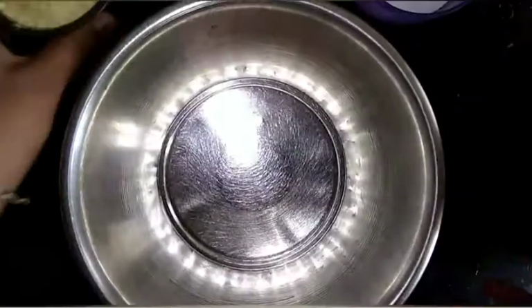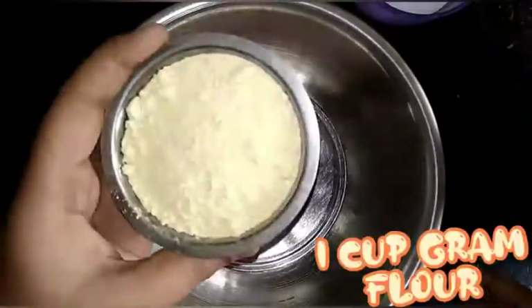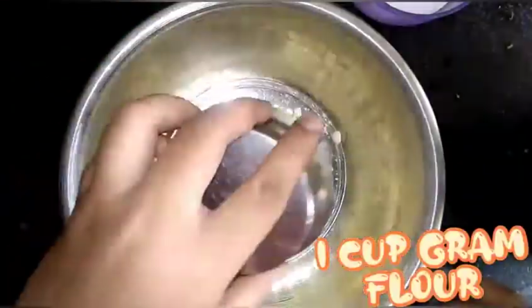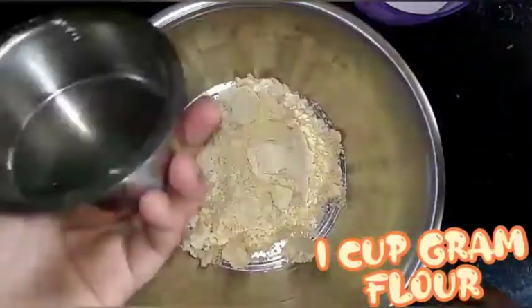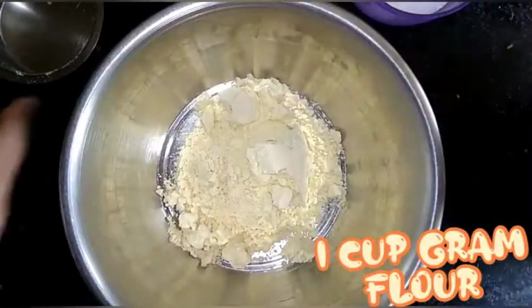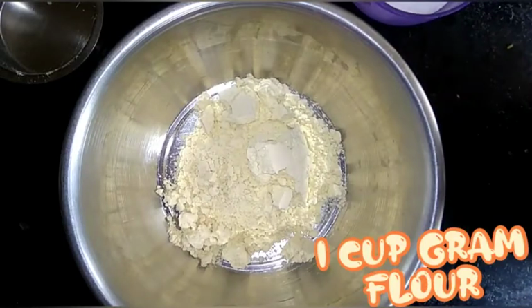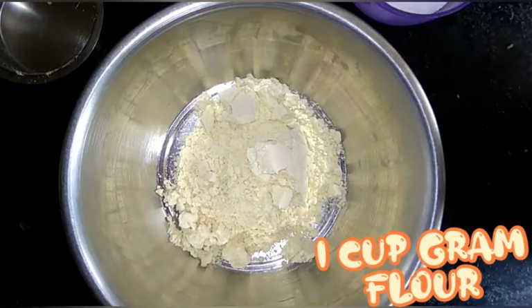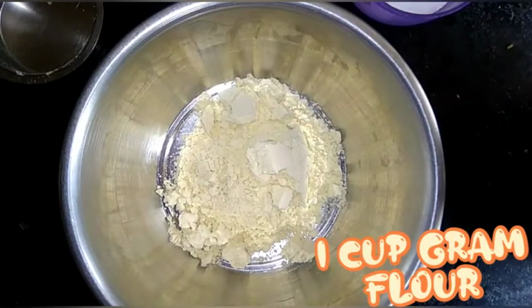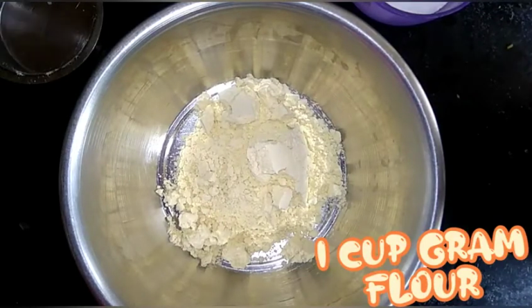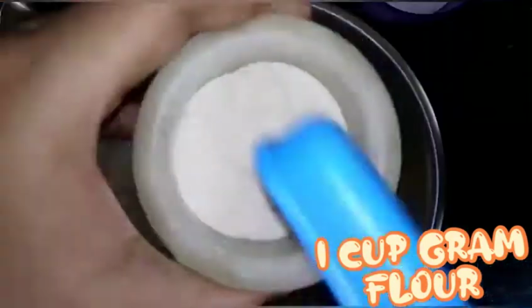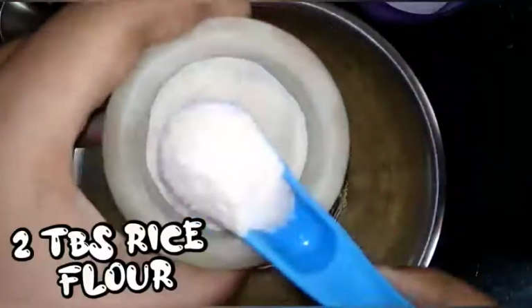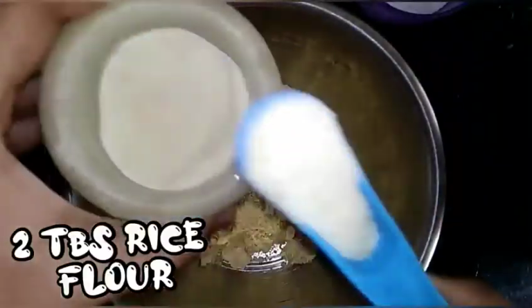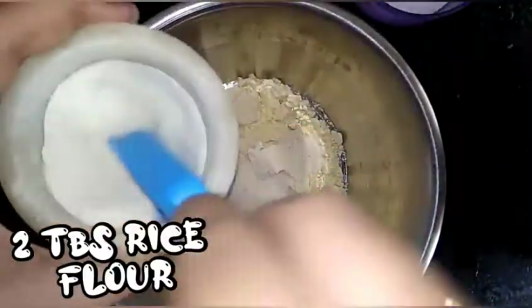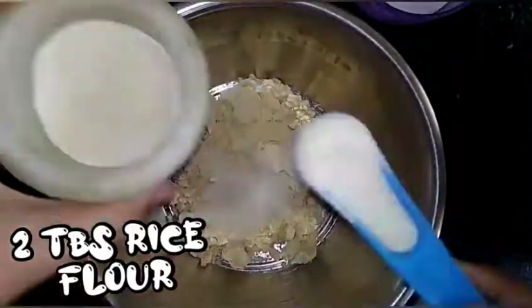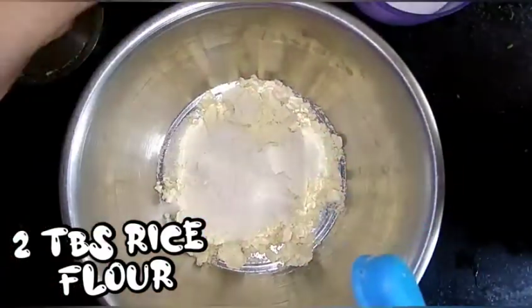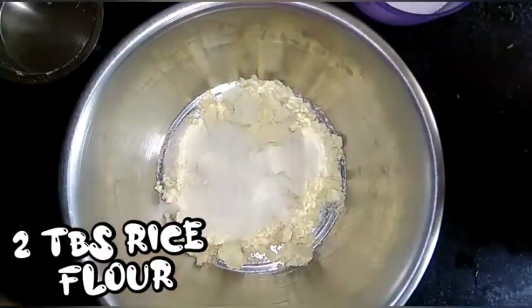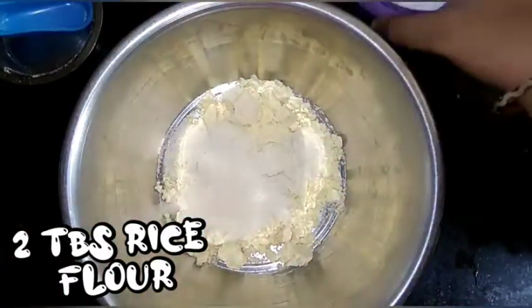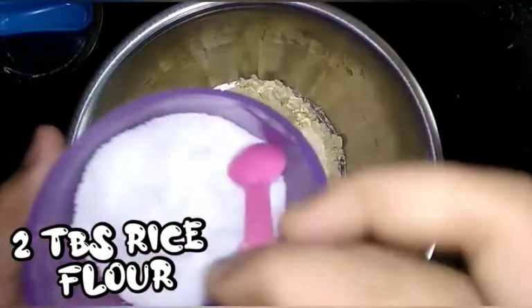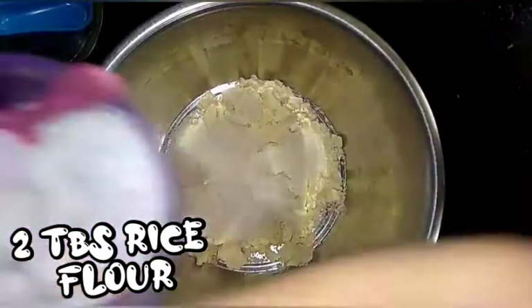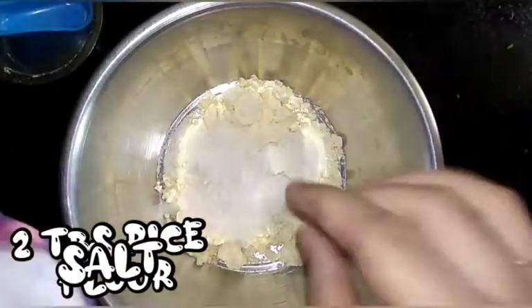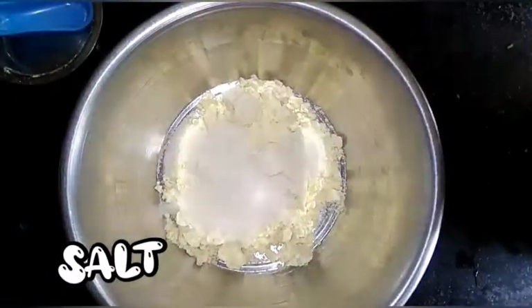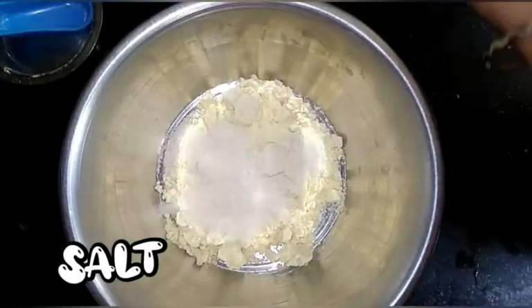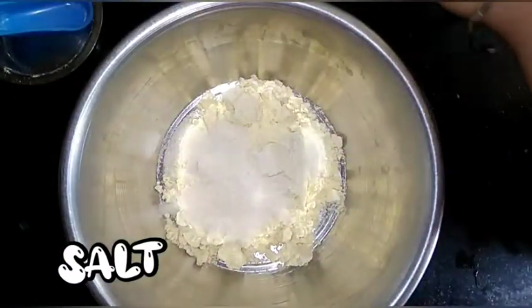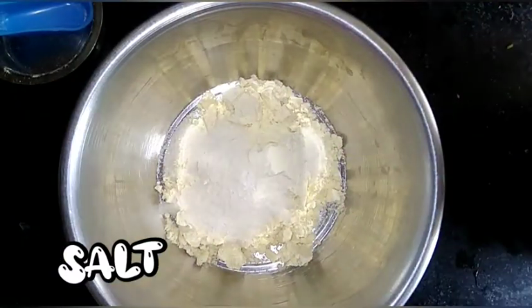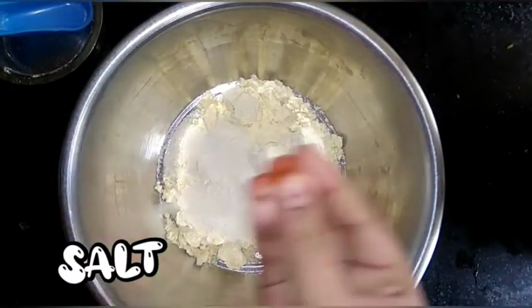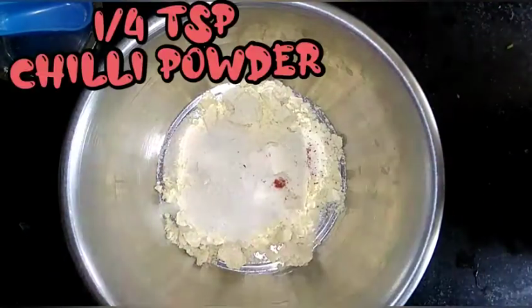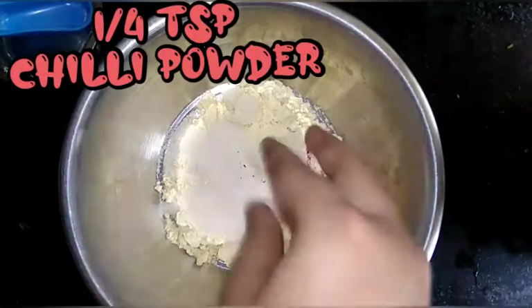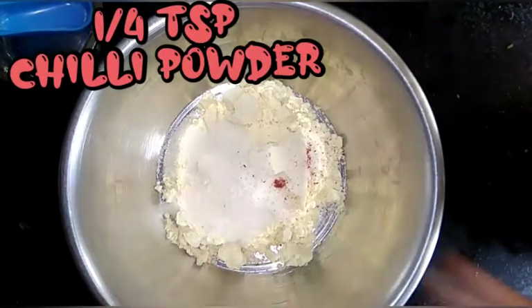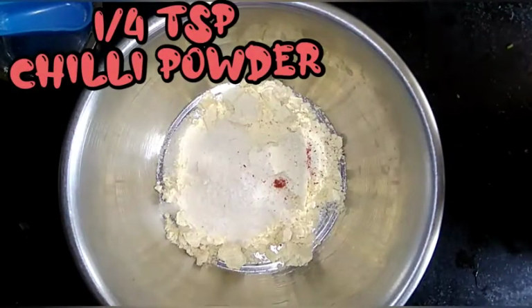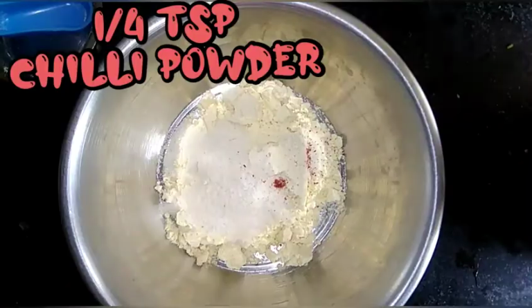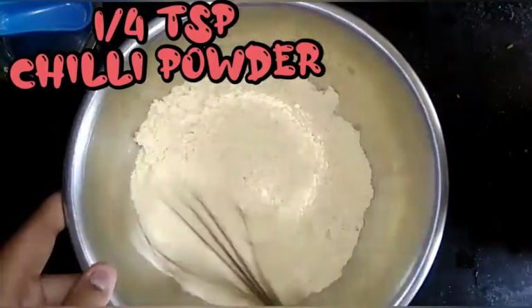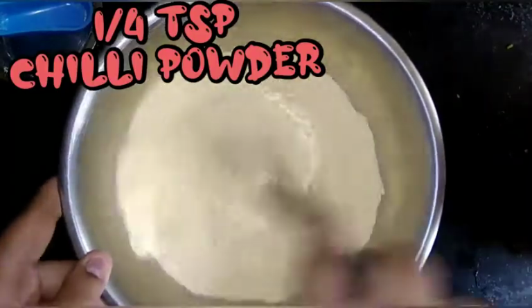In a bowl, add 2 tbsp of garlic, 1 tsp of chili powder.